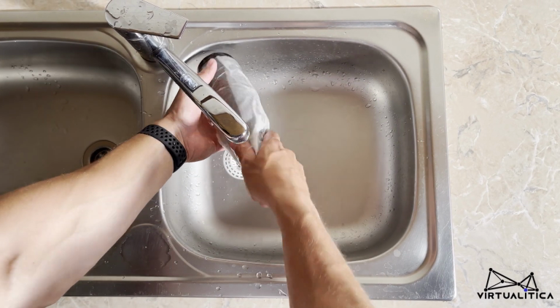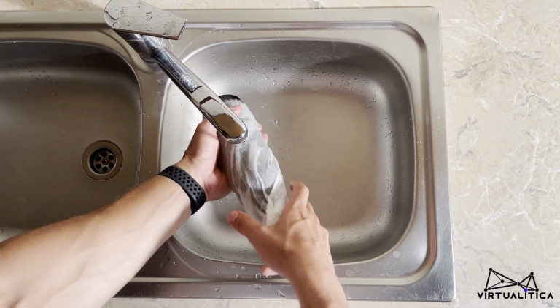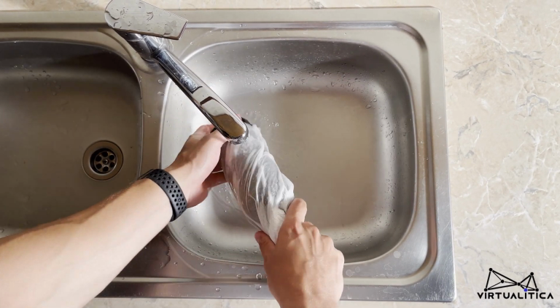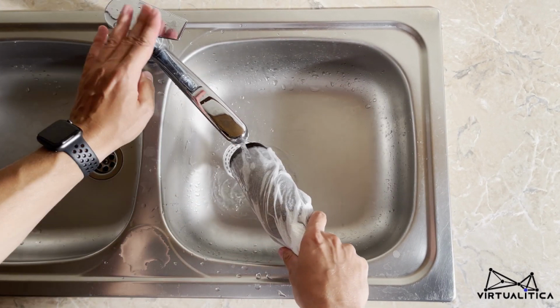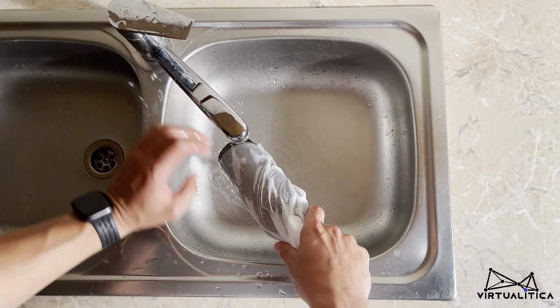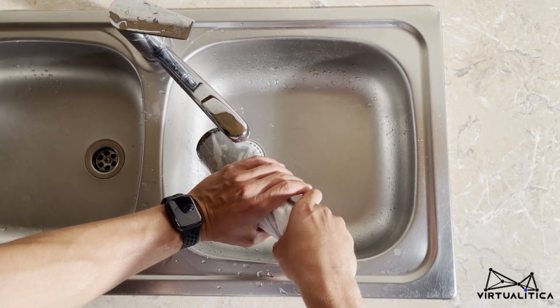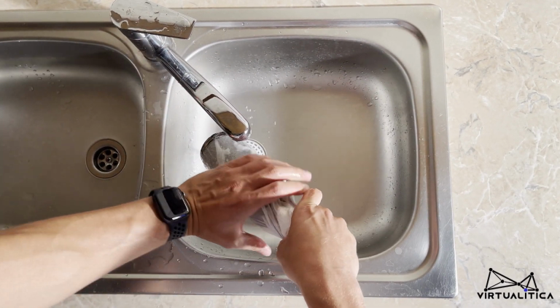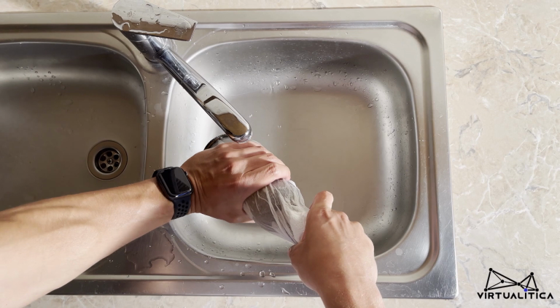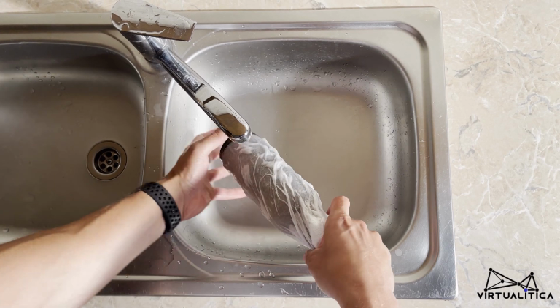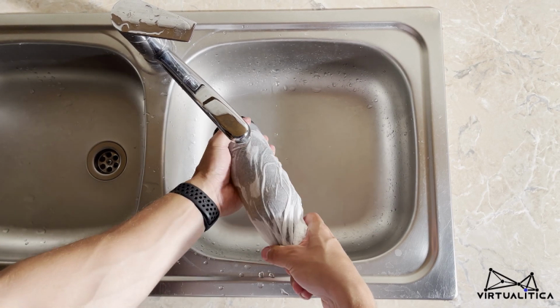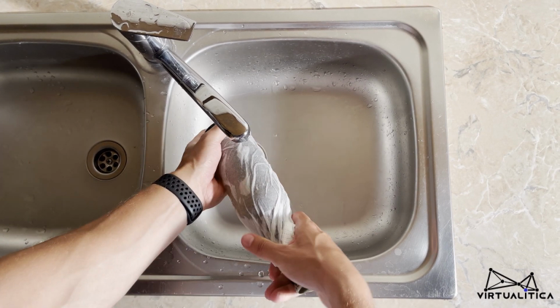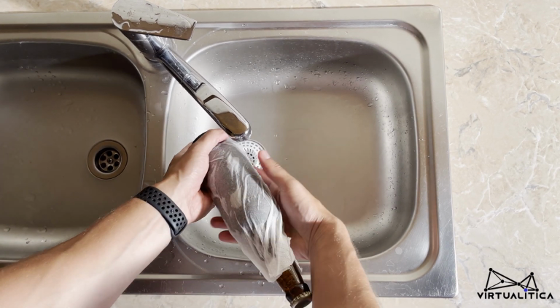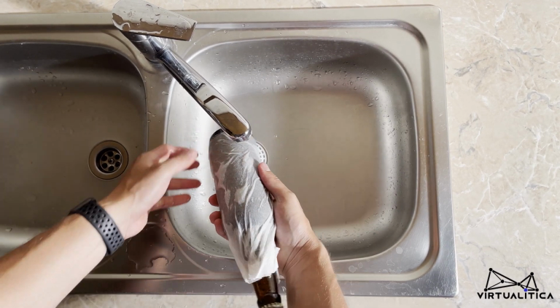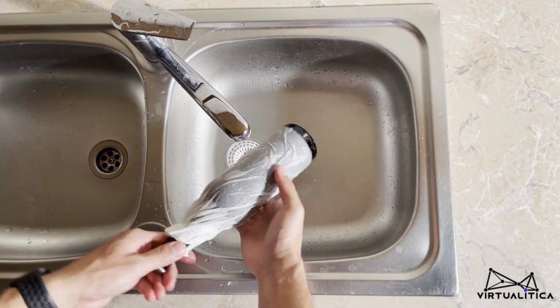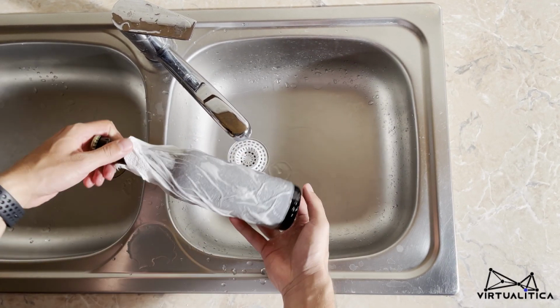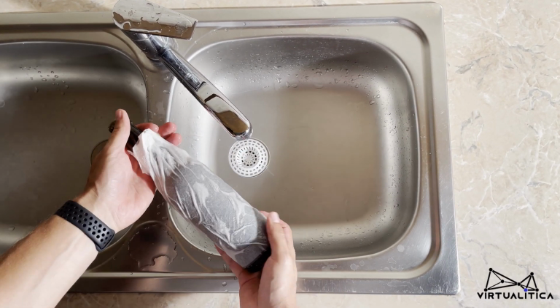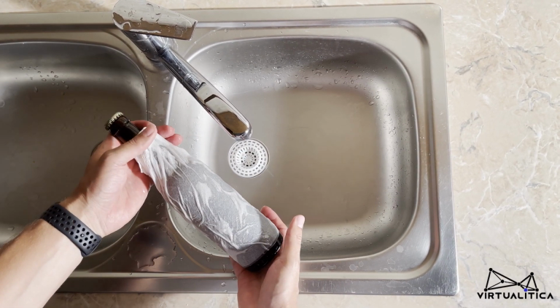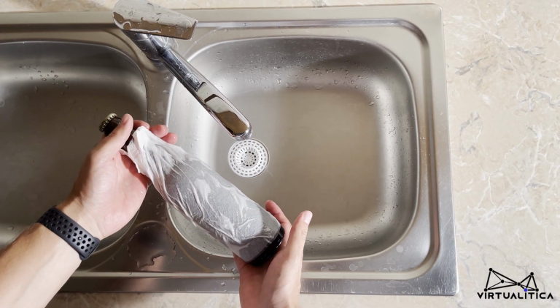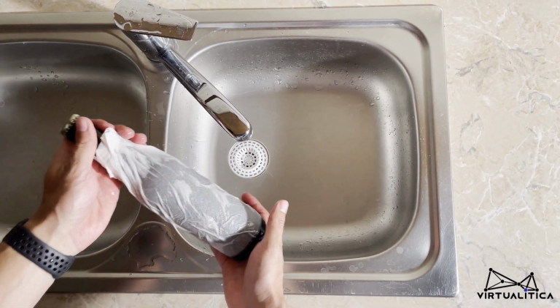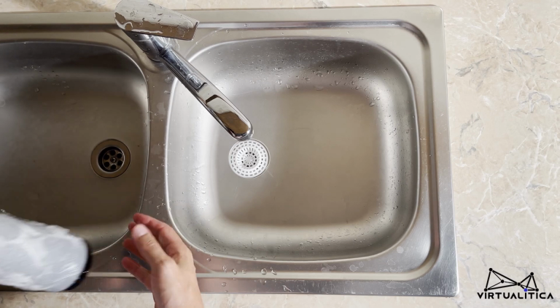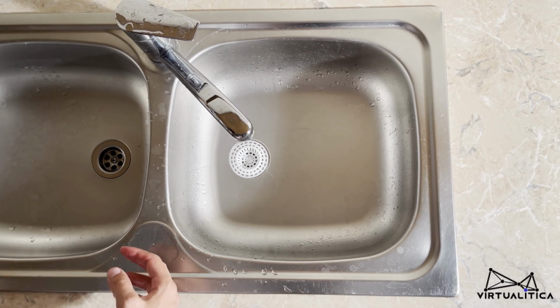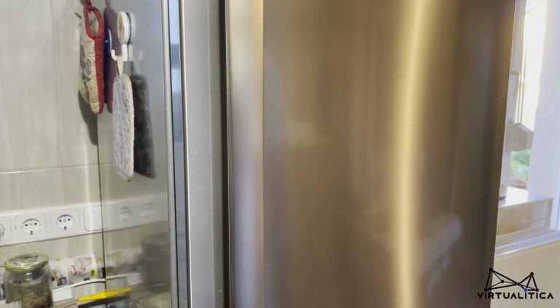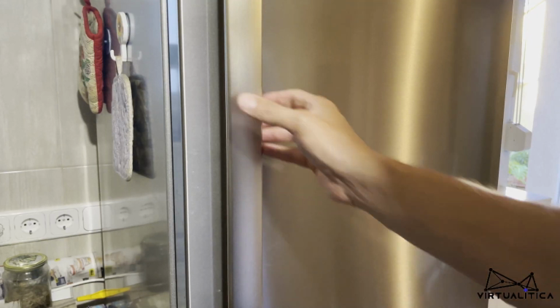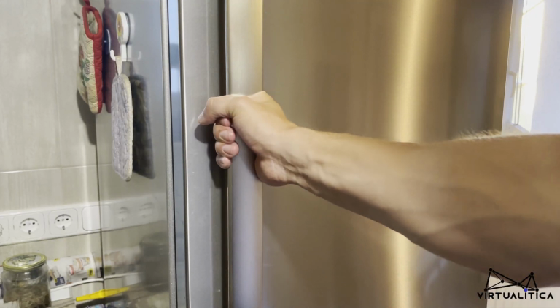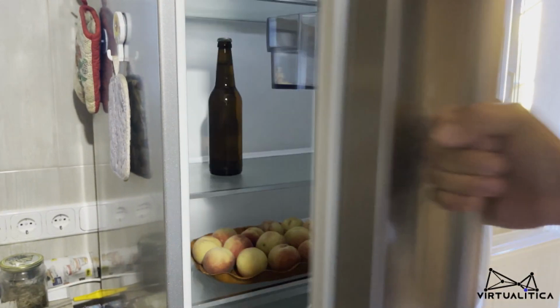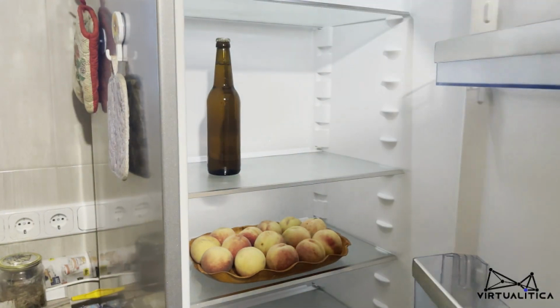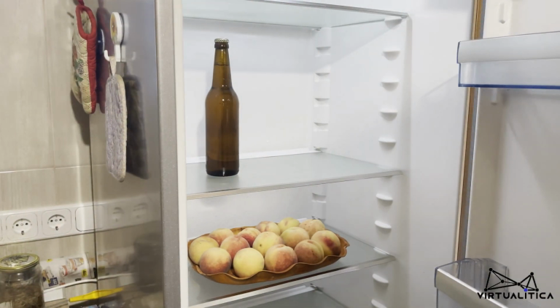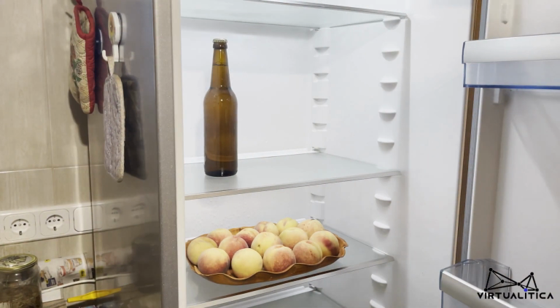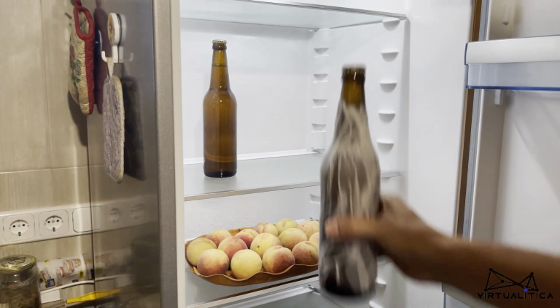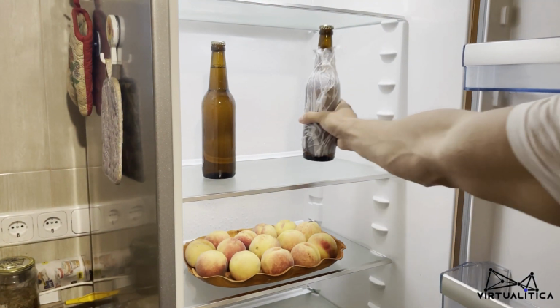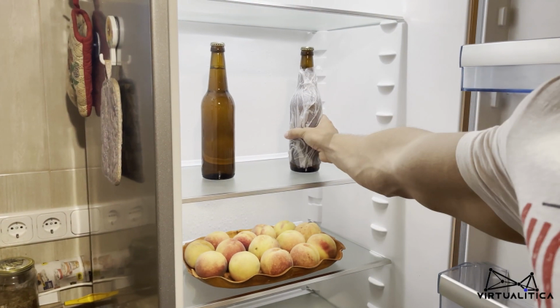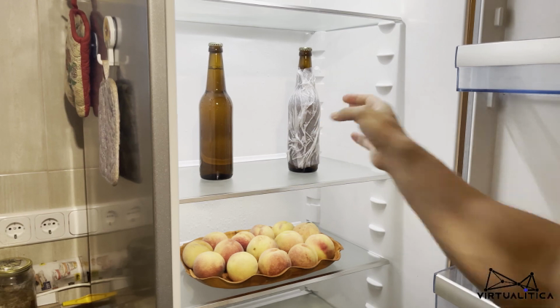A water layer on the outer surface of the glass is ideal for this purpose, since the water will evaporate and this vaporization absorbs the heat energy from the glass. This significantly increases the speed of cooling down.